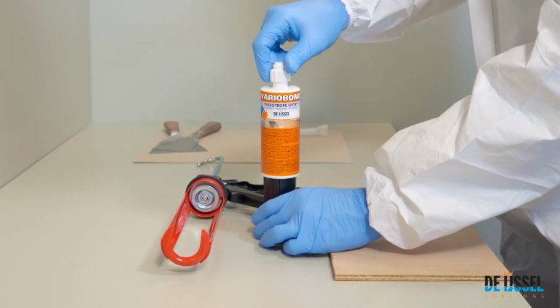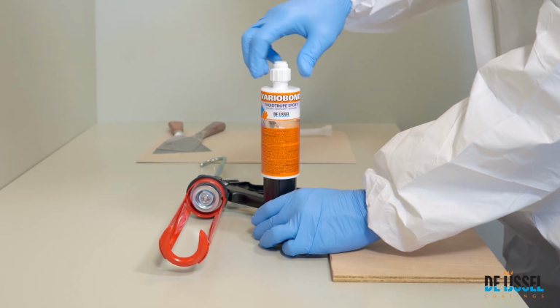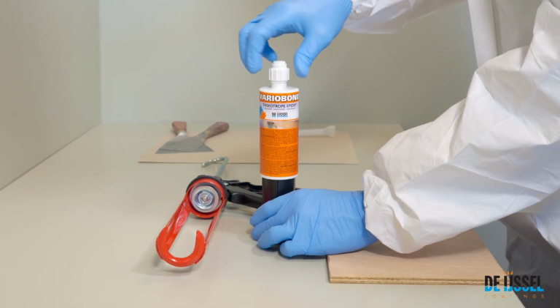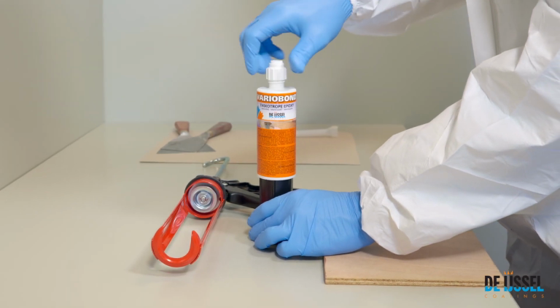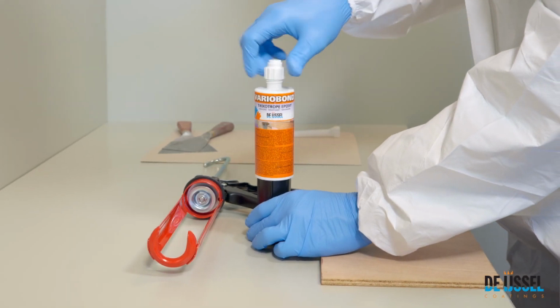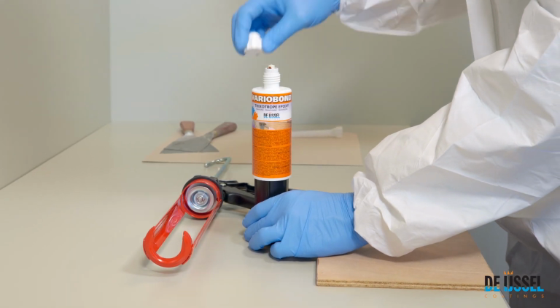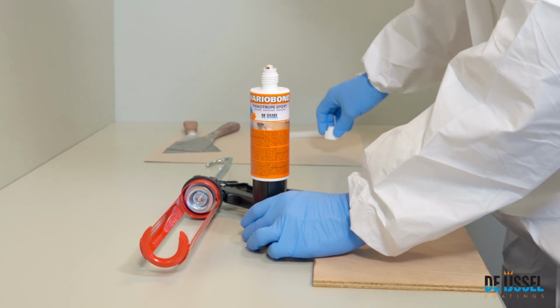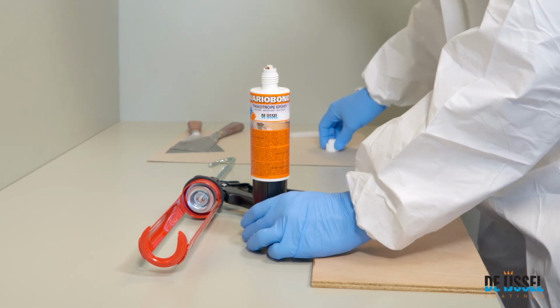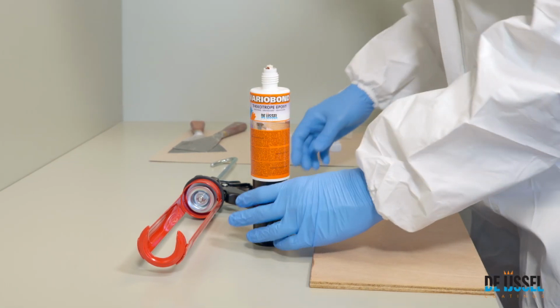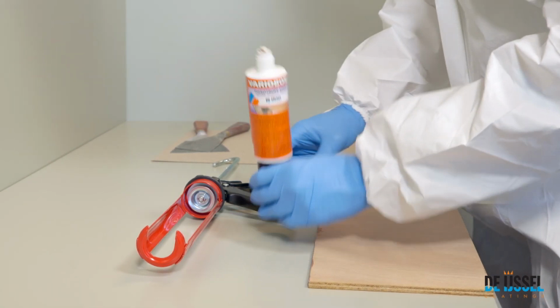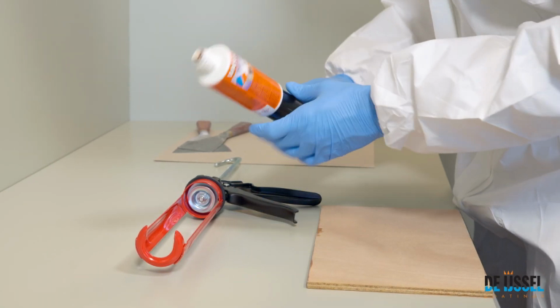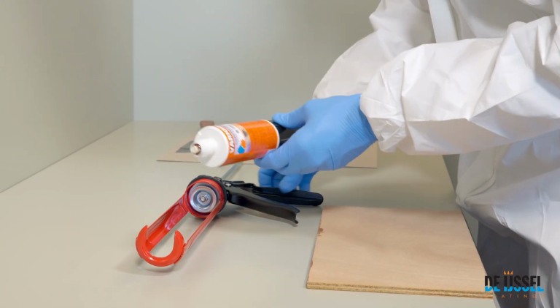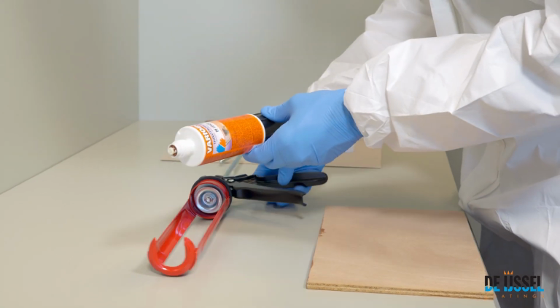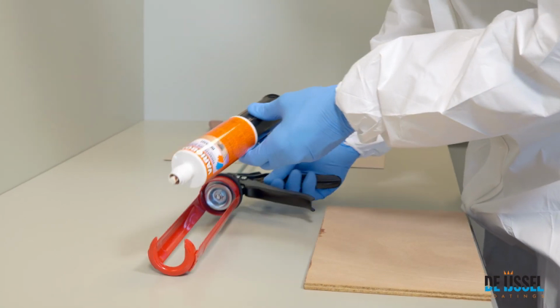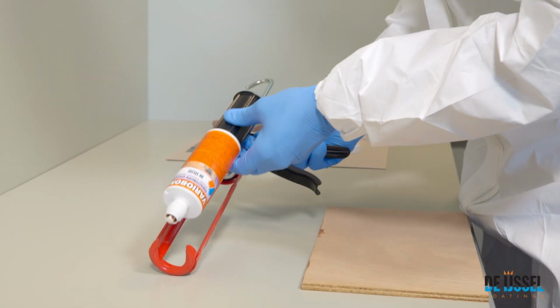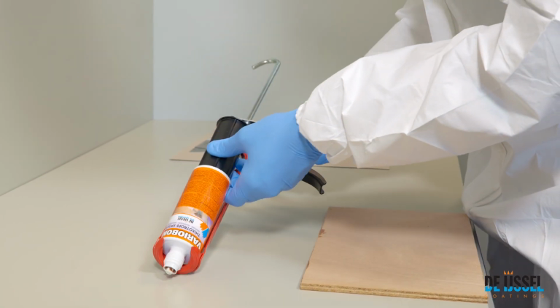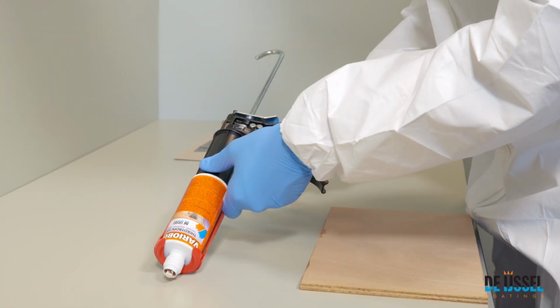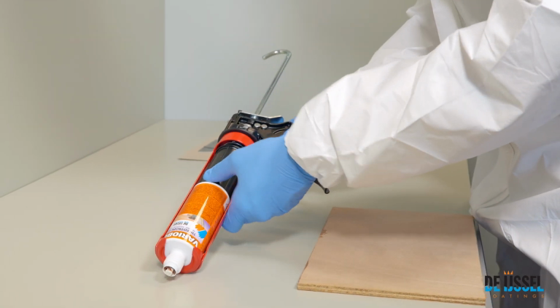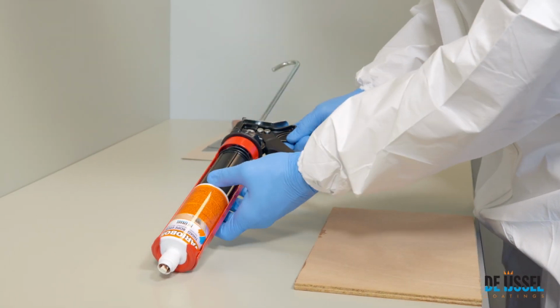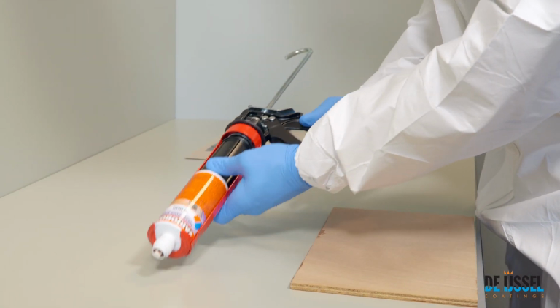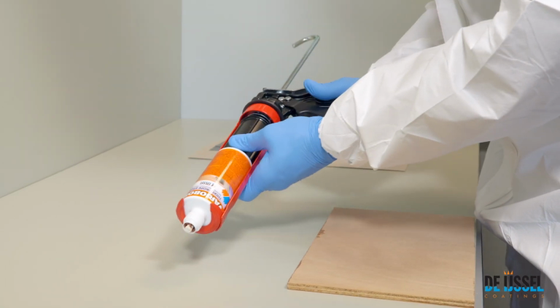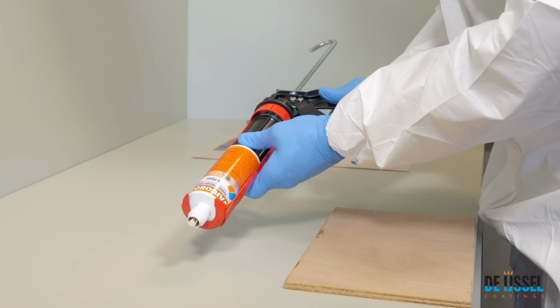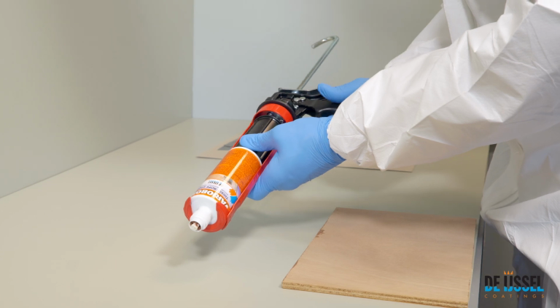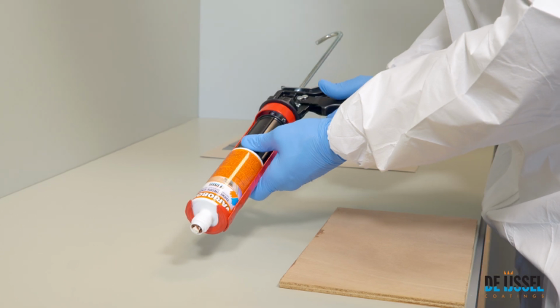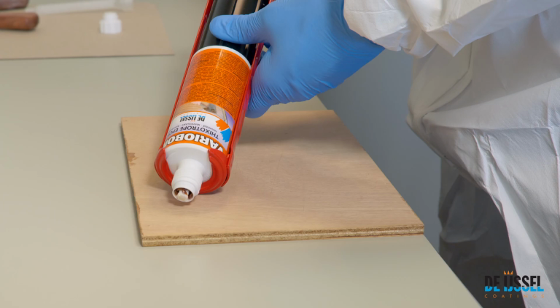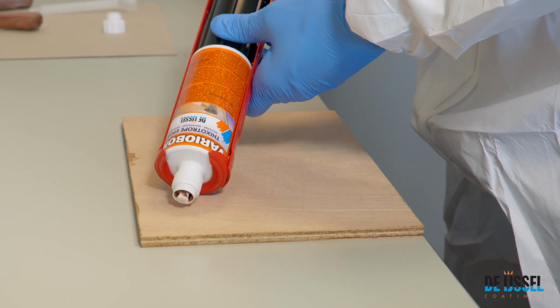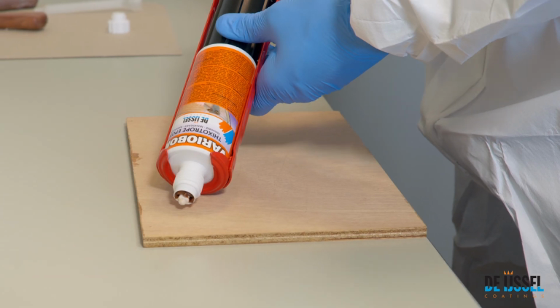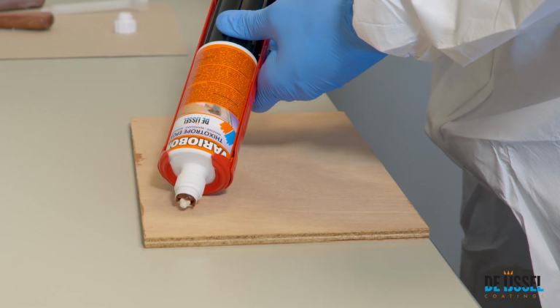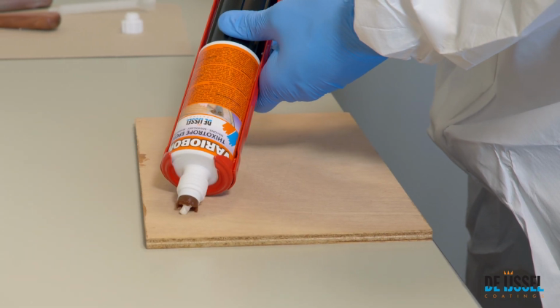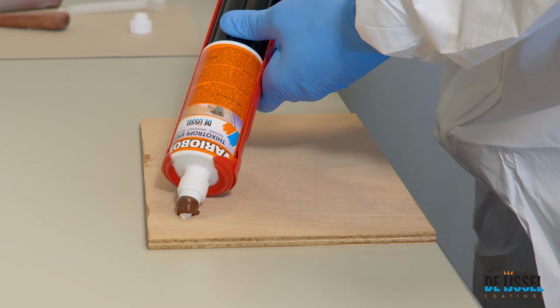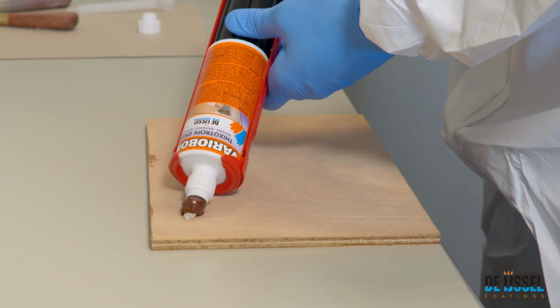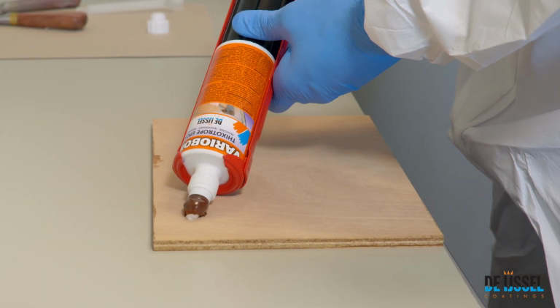Twist off the cap of the cartridge. Place the cartridge in the dispensing gun. Squeeze out the first portion from the cartridge and discard it.